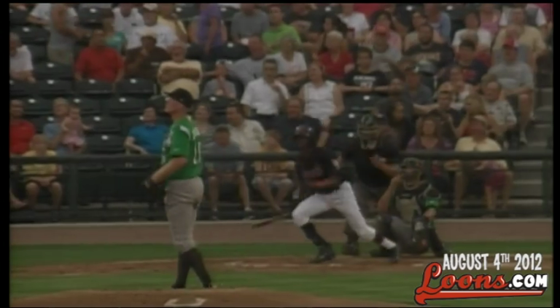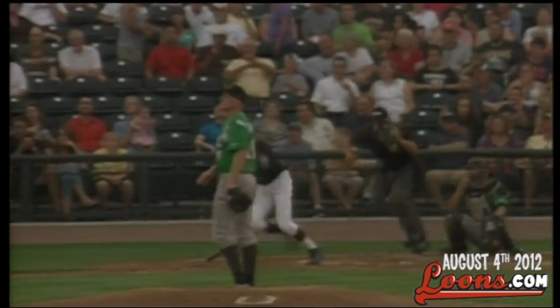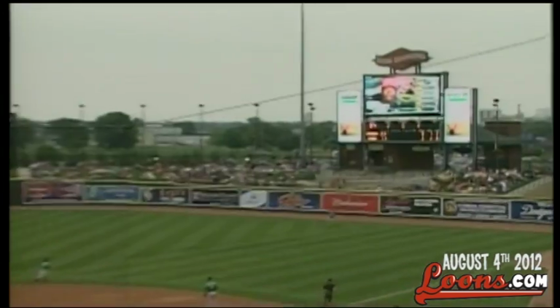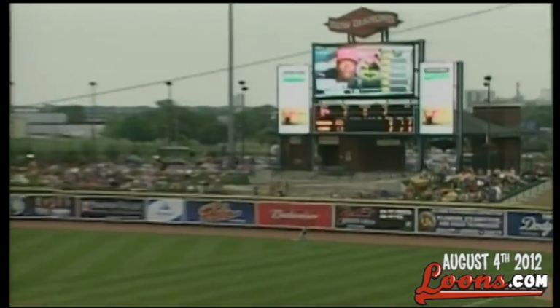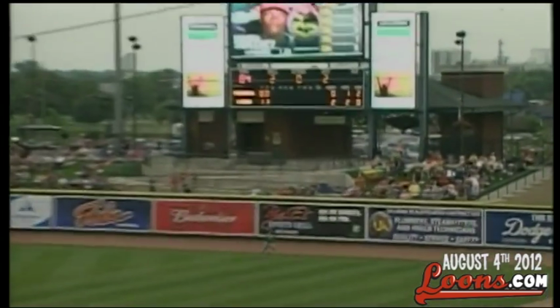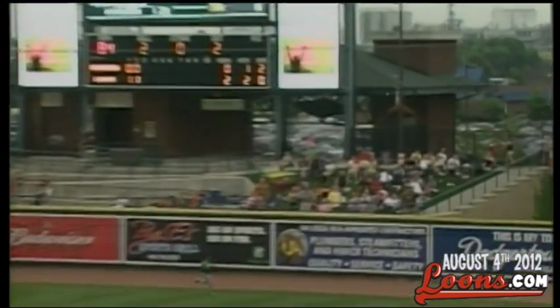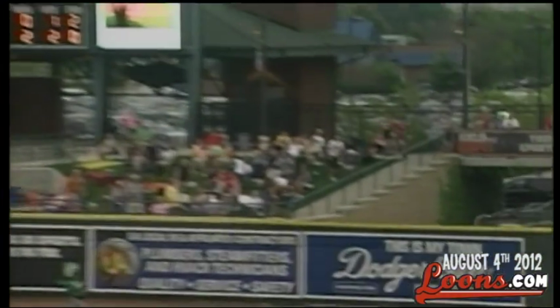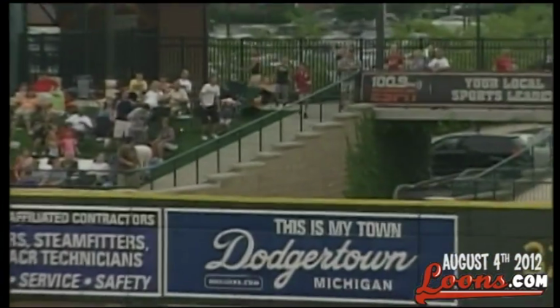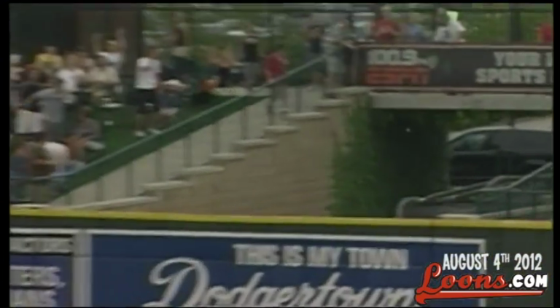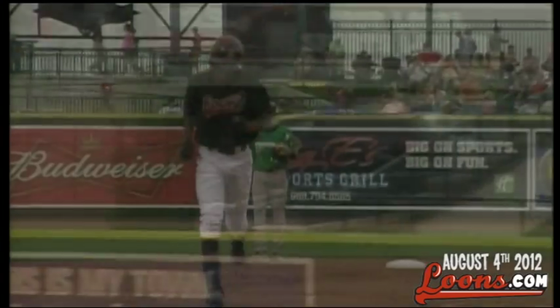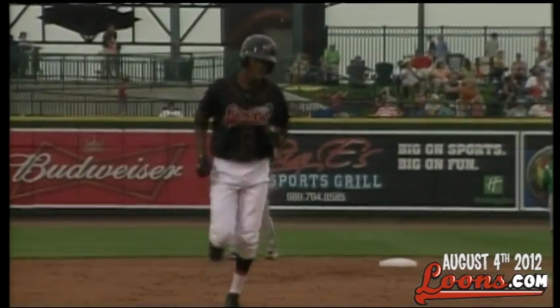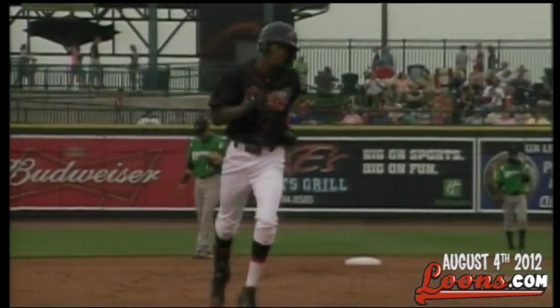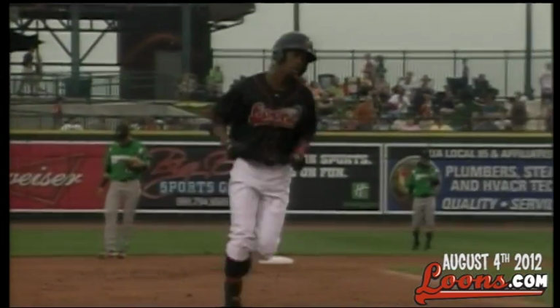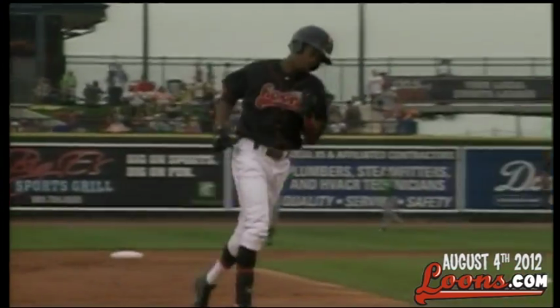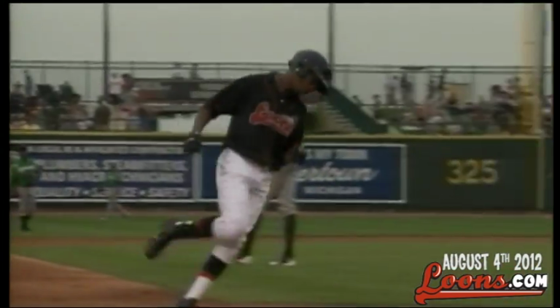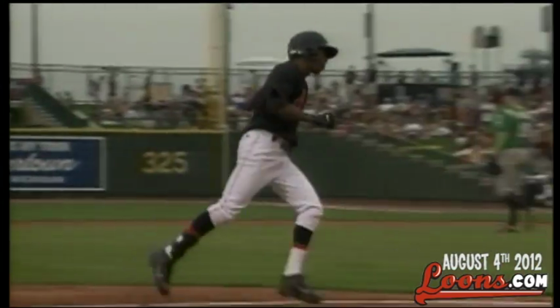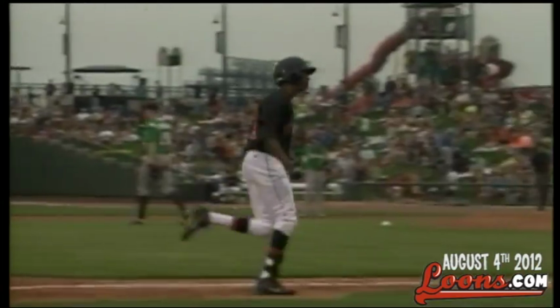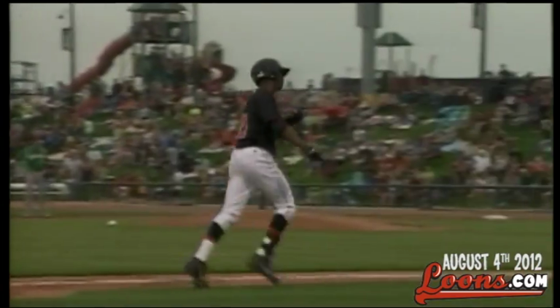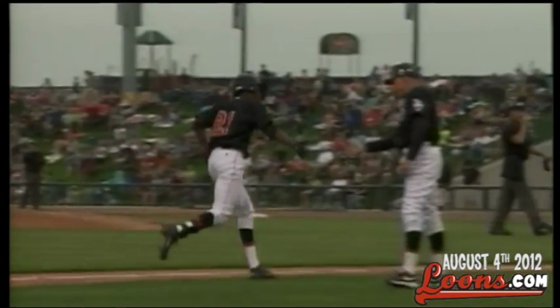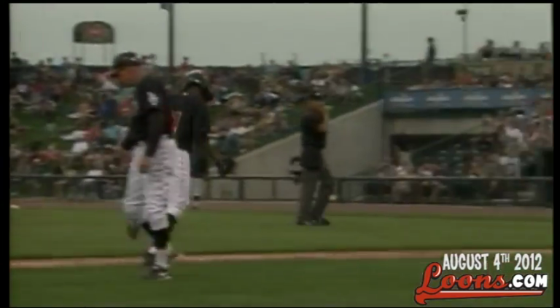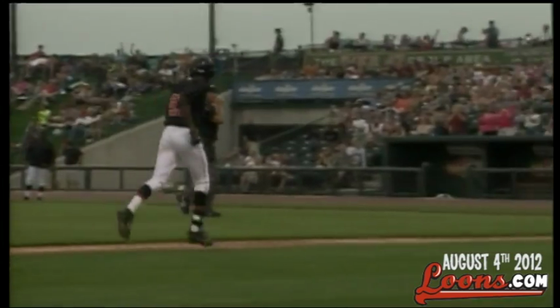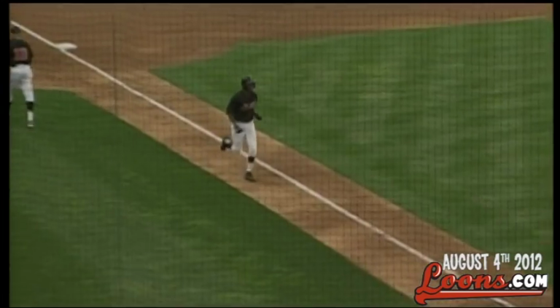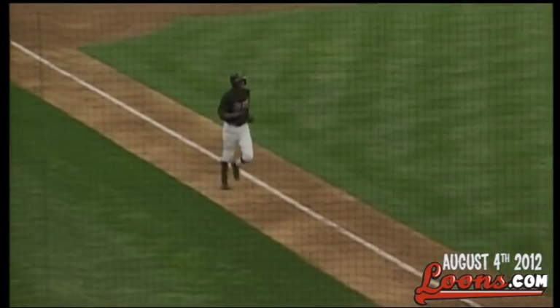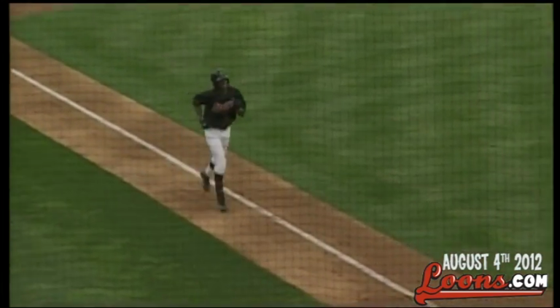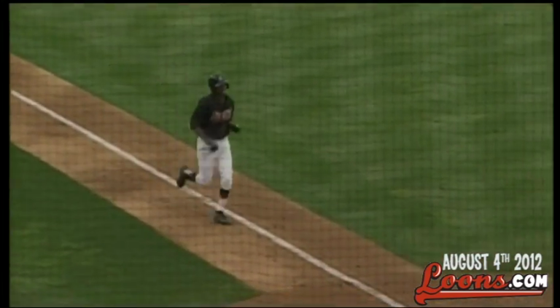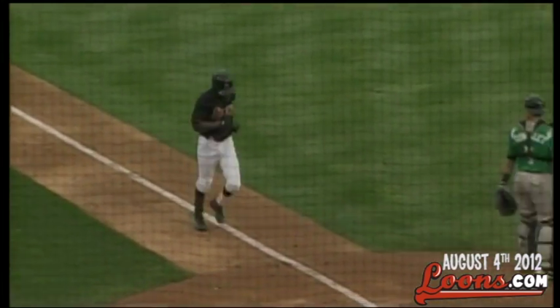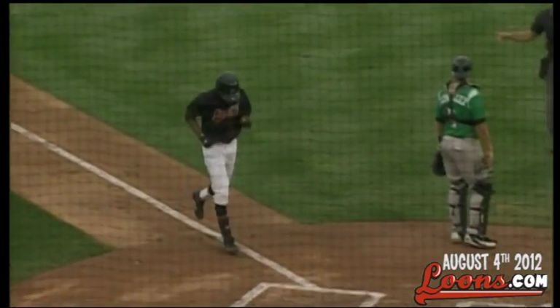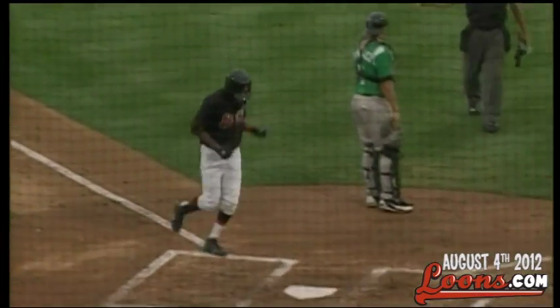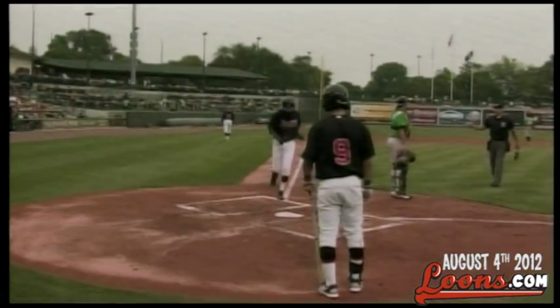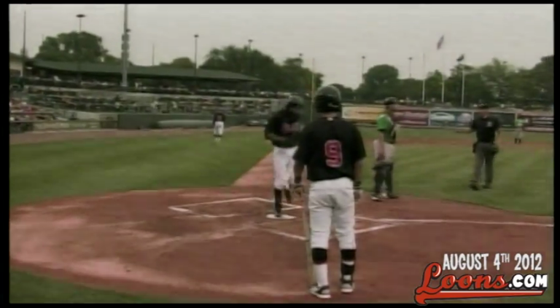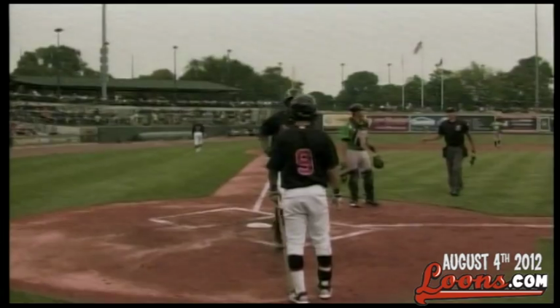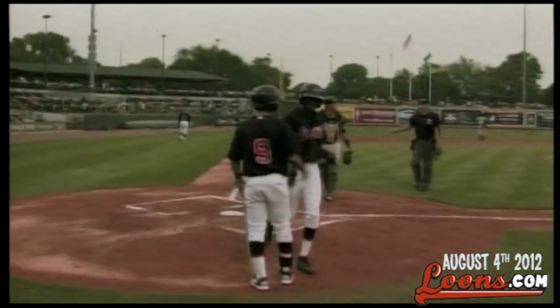Sweeney hits a high fly ball to right field — will this one get out of here? Yes sir! It sneaks over the wall, gone for Darnell Sweeney. He has 2 home runs in his first 2 at bats. It is 3-0 Loons on 3 solo home runs.